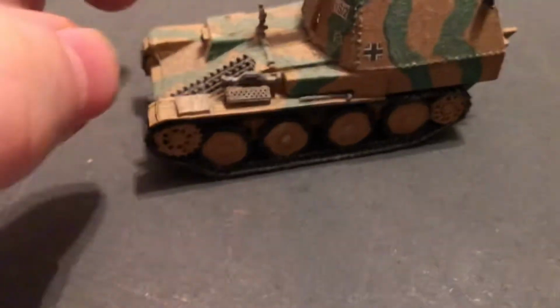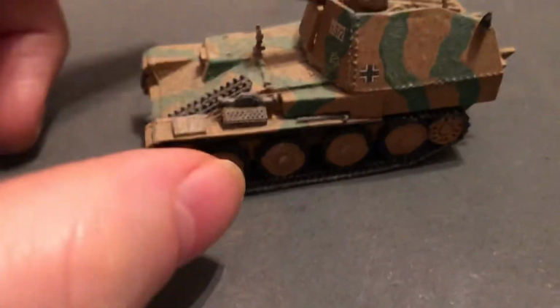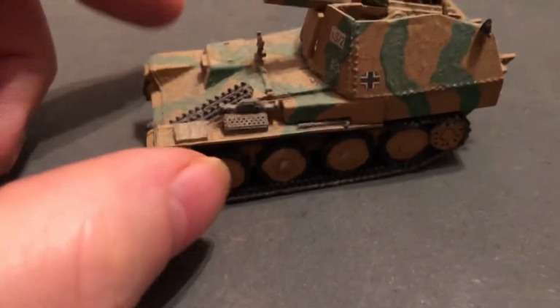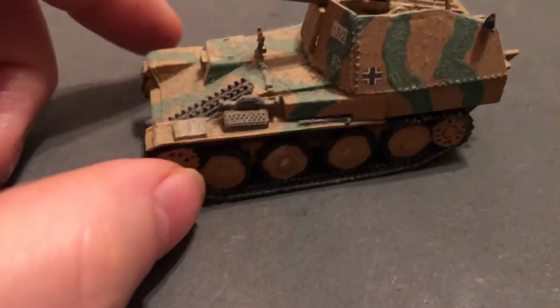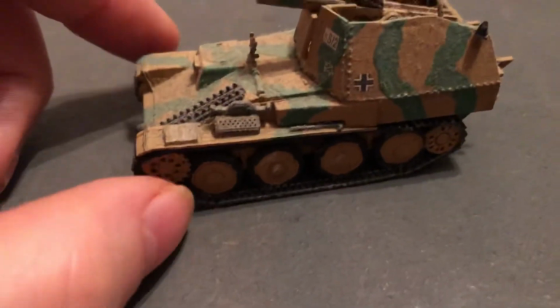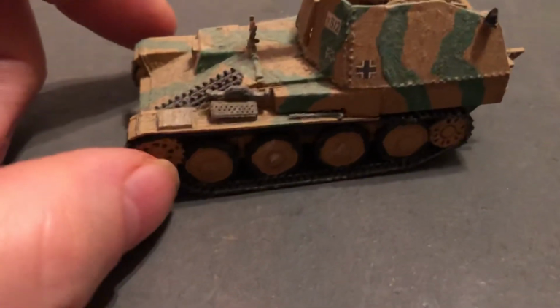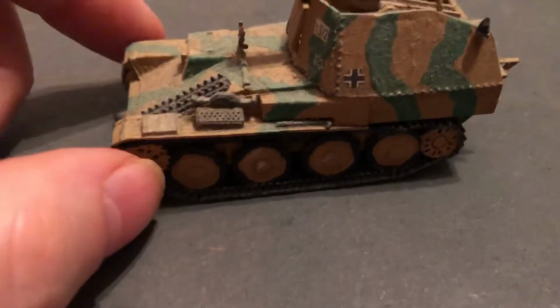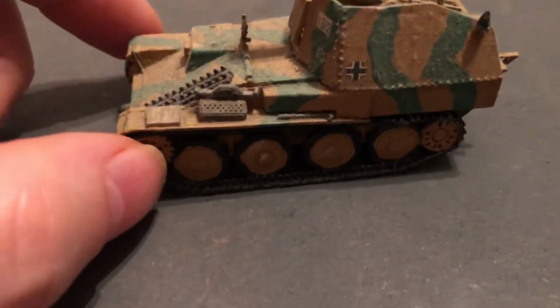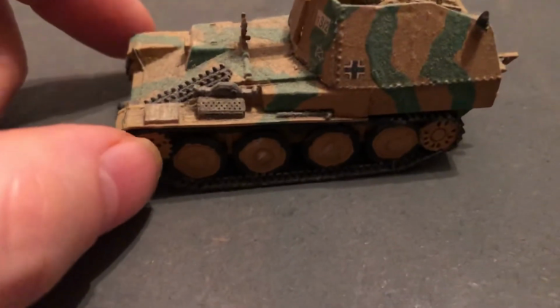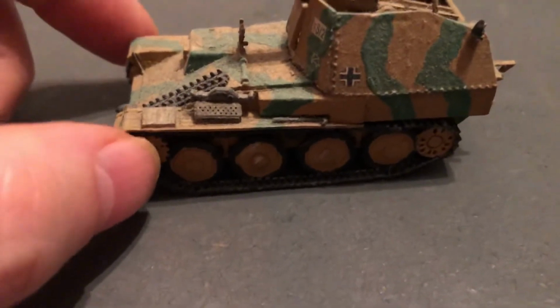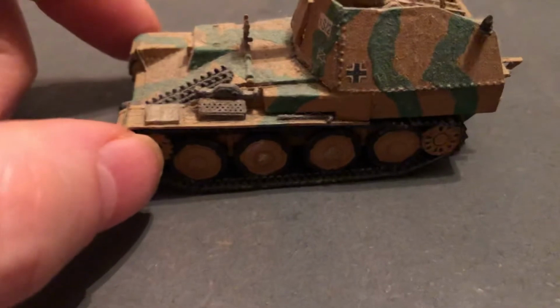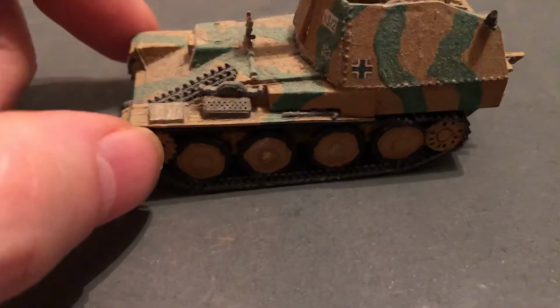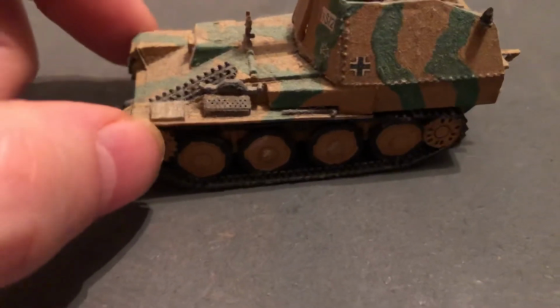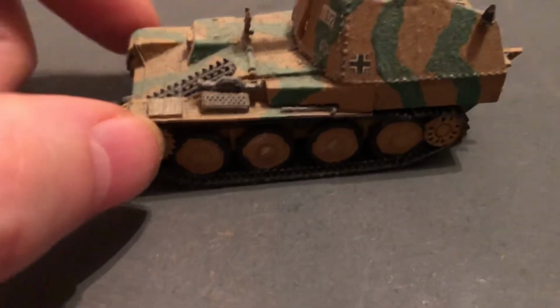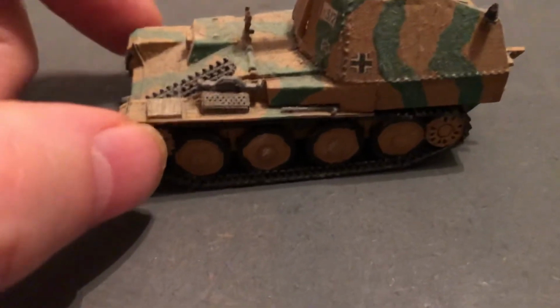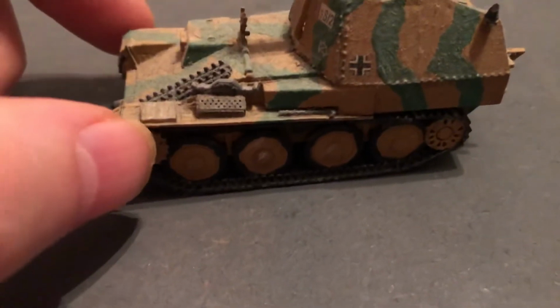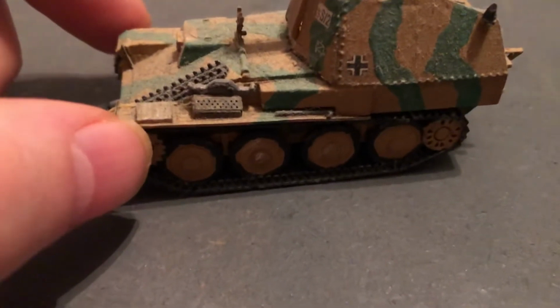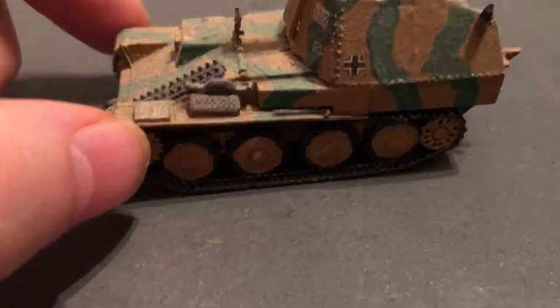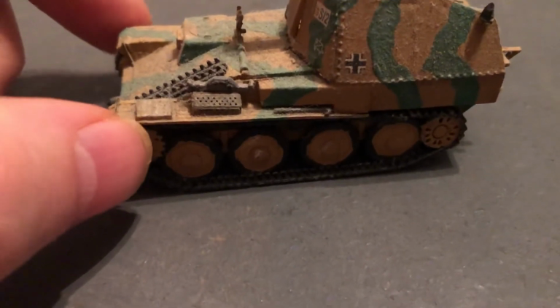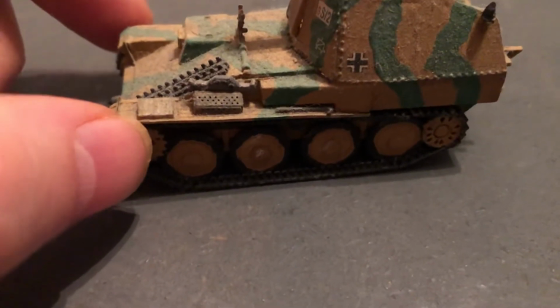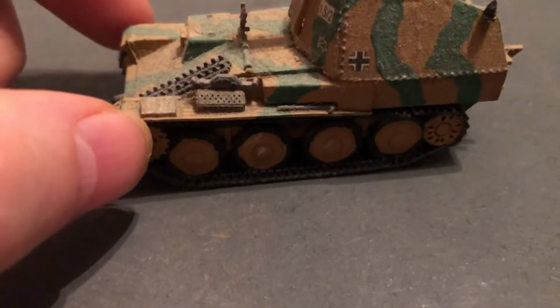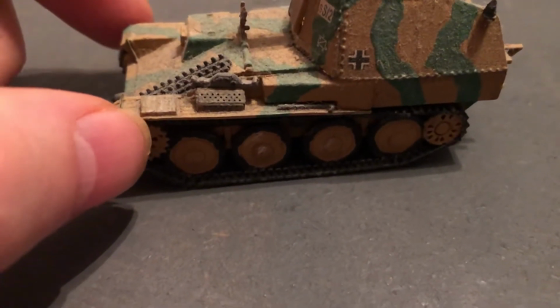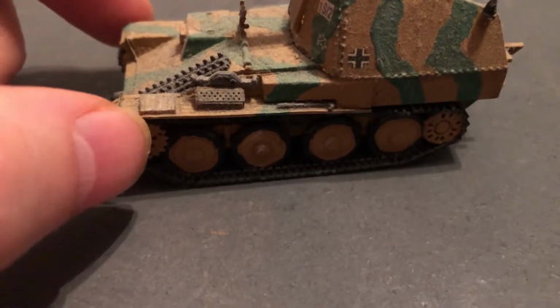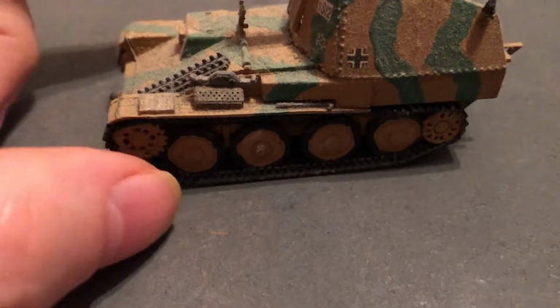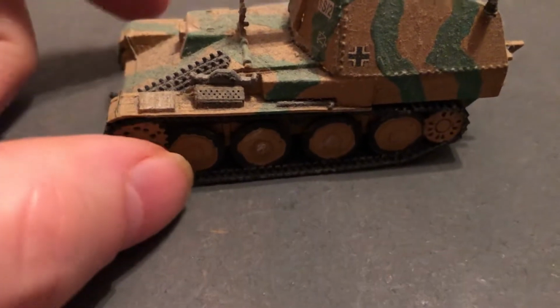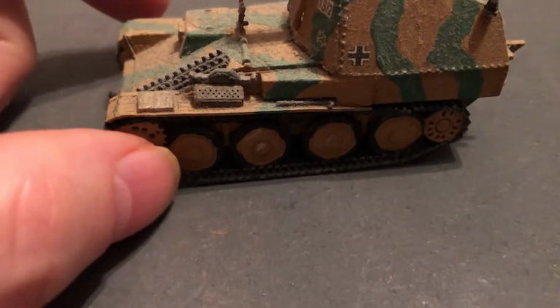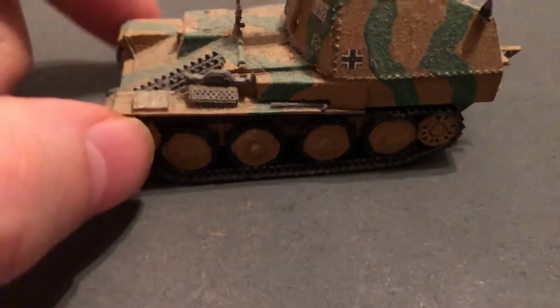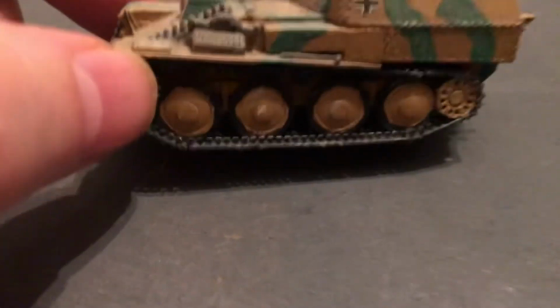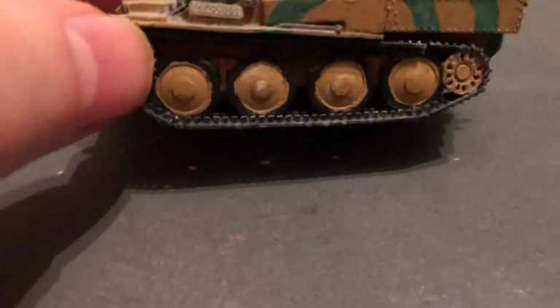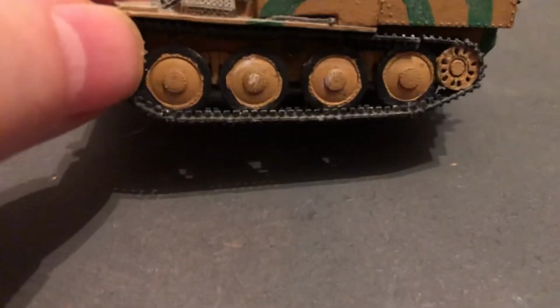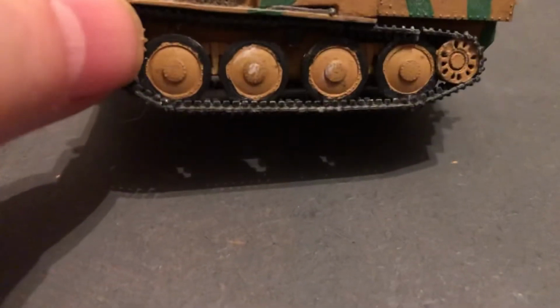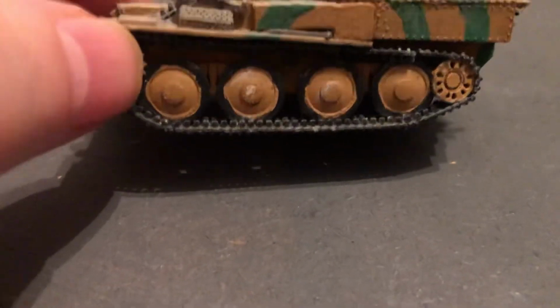This was an OM kit — excuse me, not an Italeri kit, this was an OM kit. Because they make a lot of kits based on this chassis, so I've done that a lot.